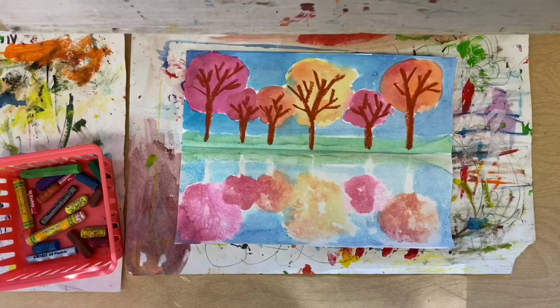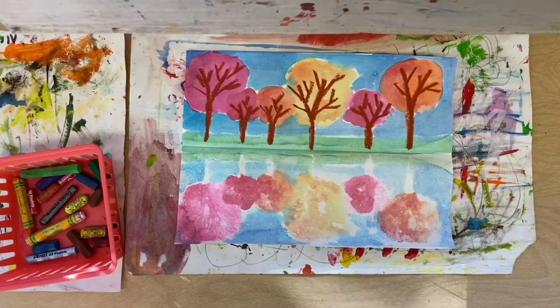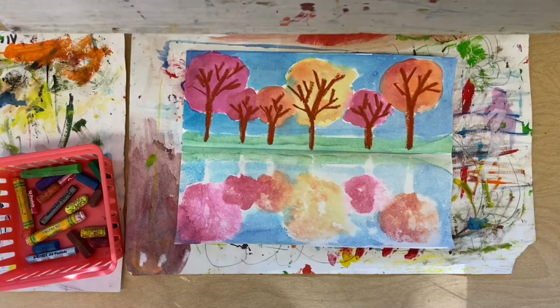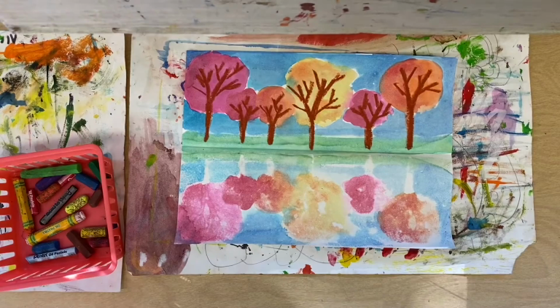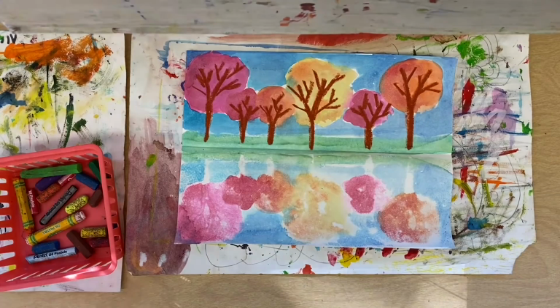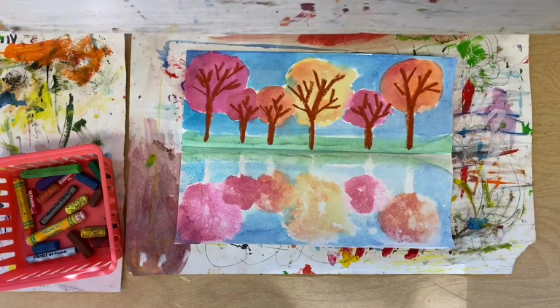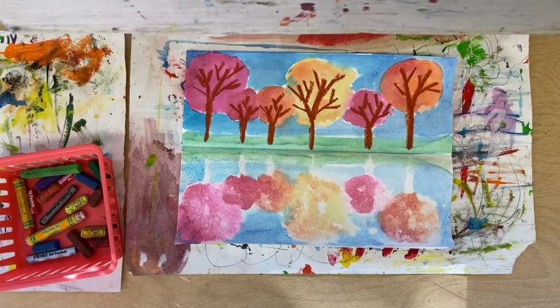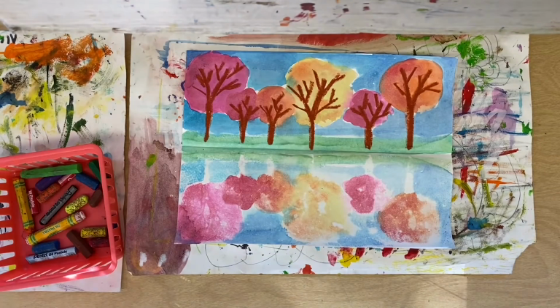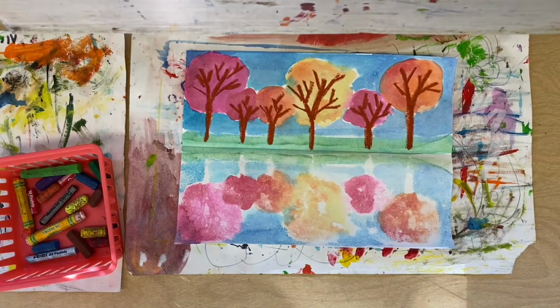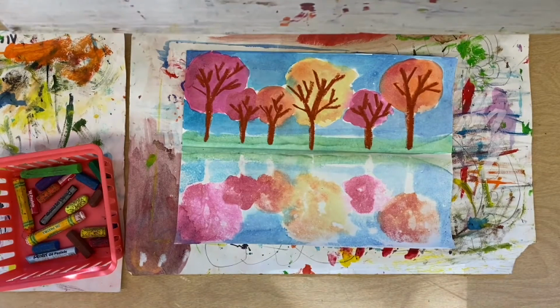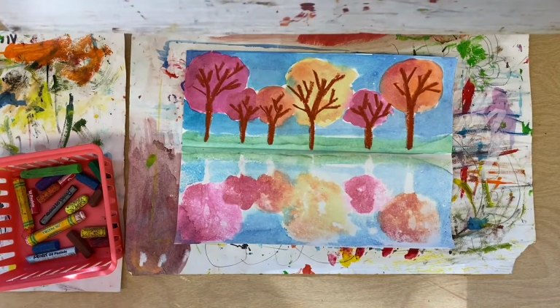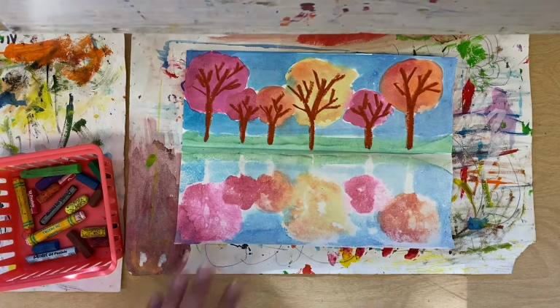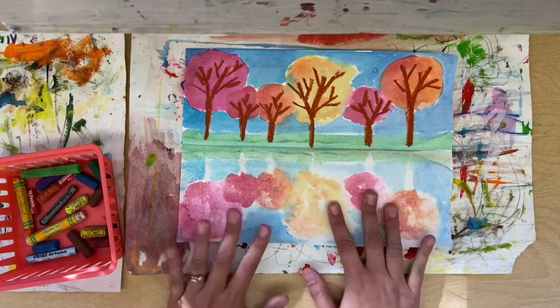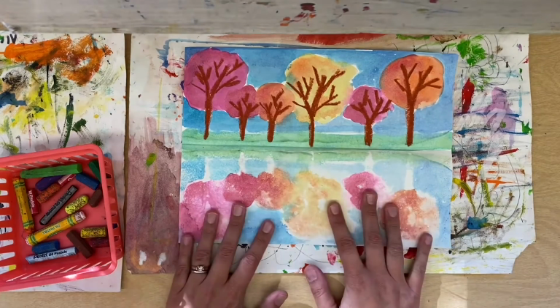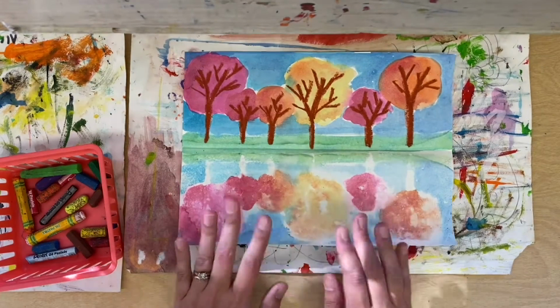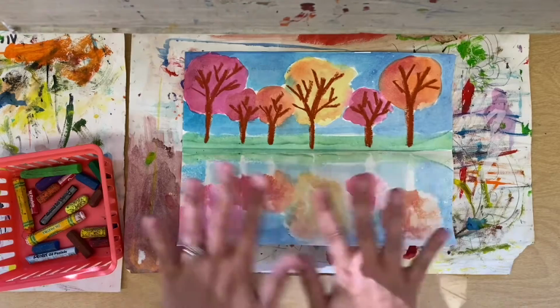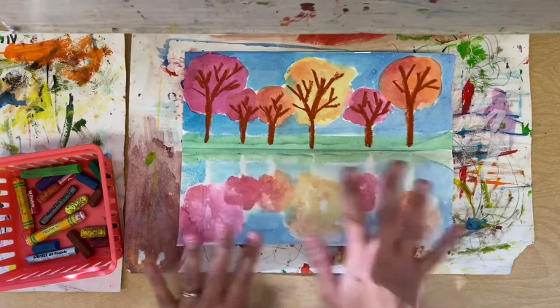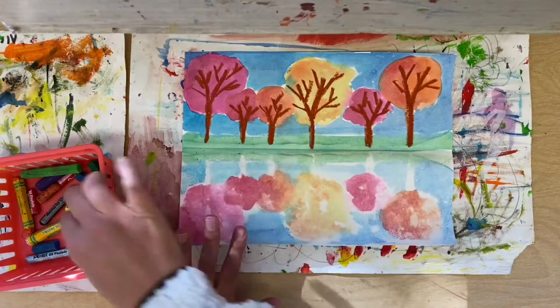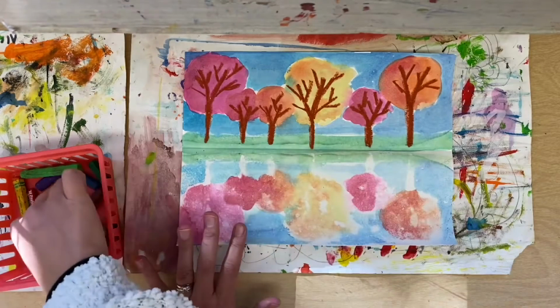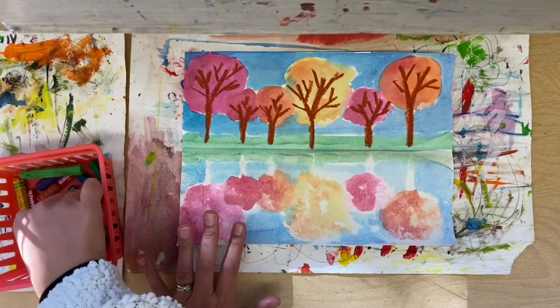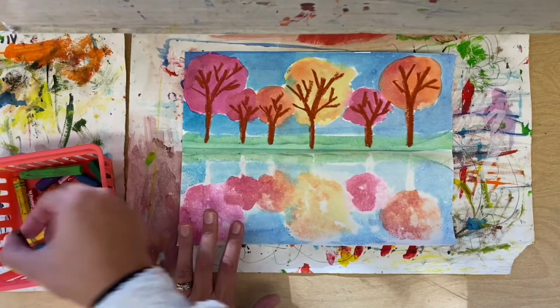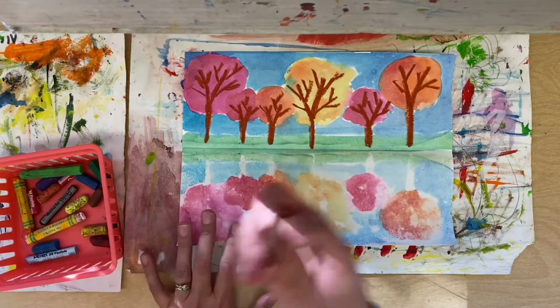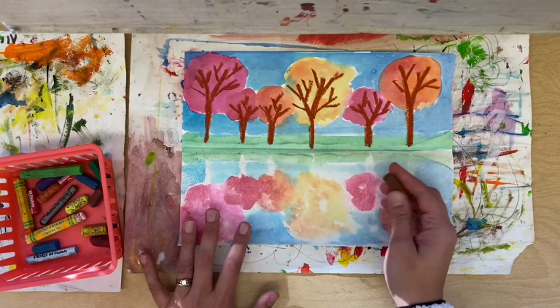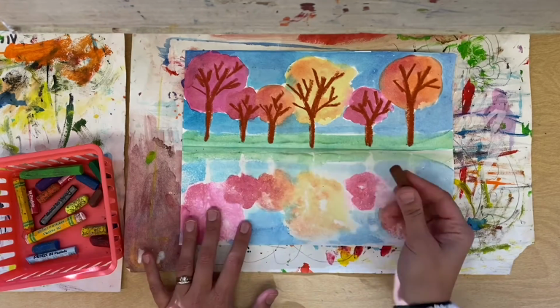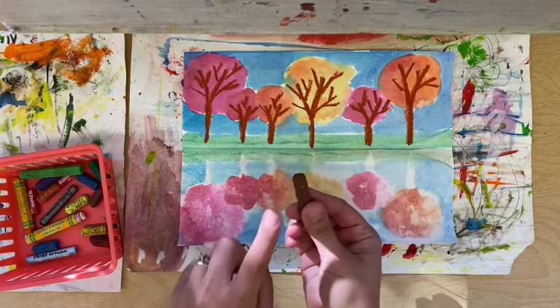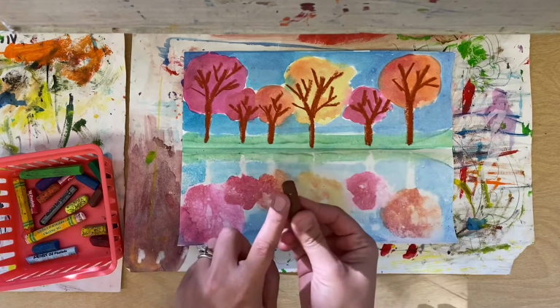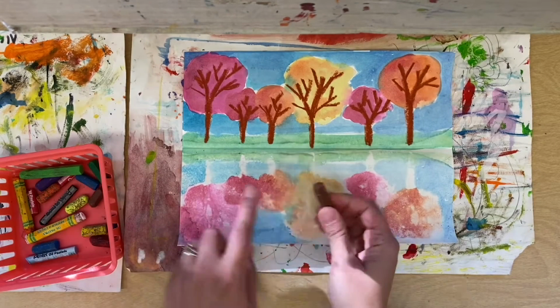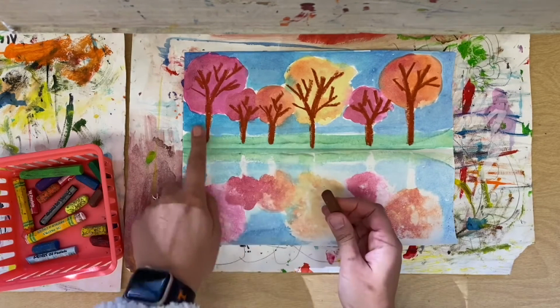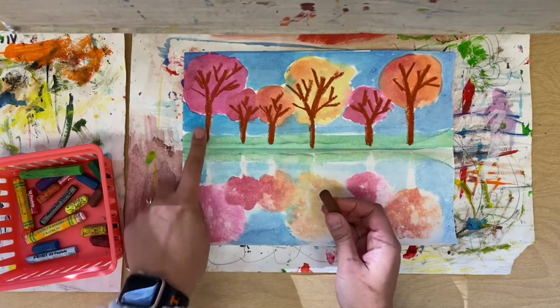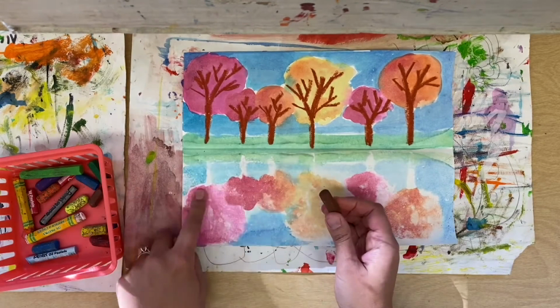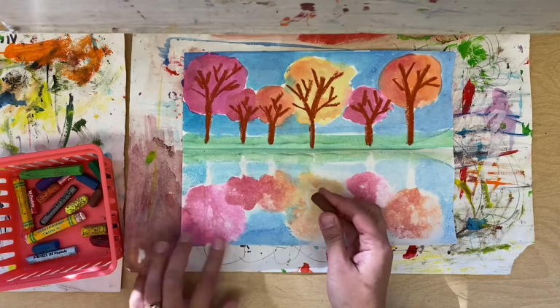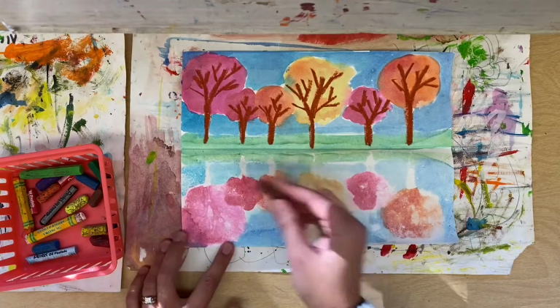Hello, my most amazing artists! Today we are going to be using oil pastels to finish these beautiful trees. We're going to jazz them up a bit. Let's start with our brown and we're going to look at the tree trunks.